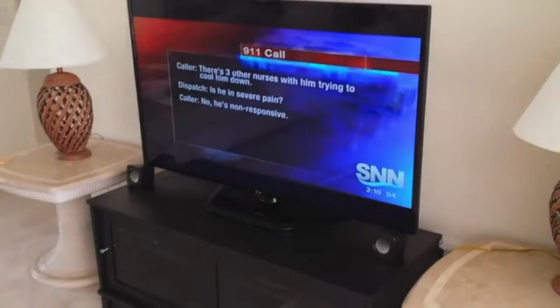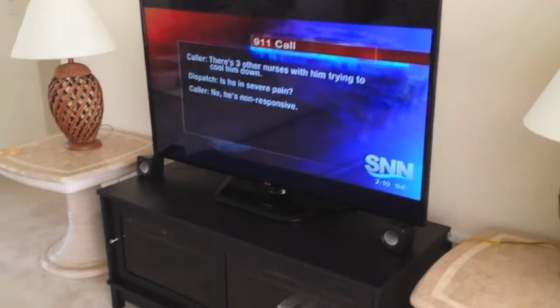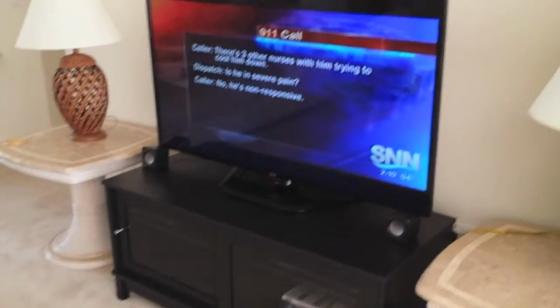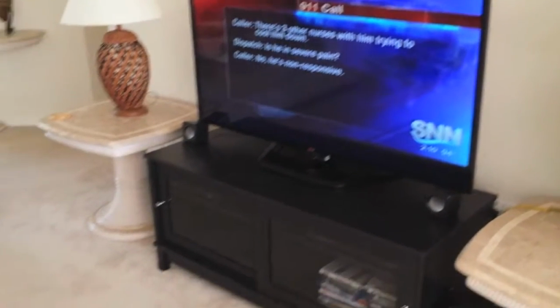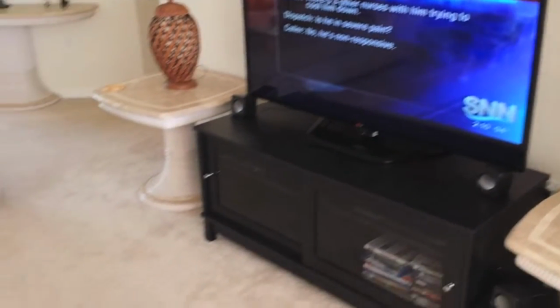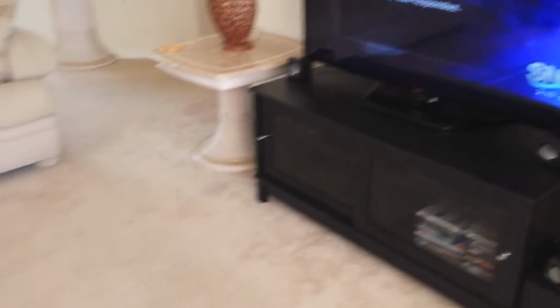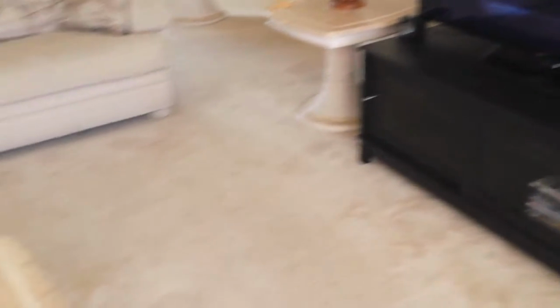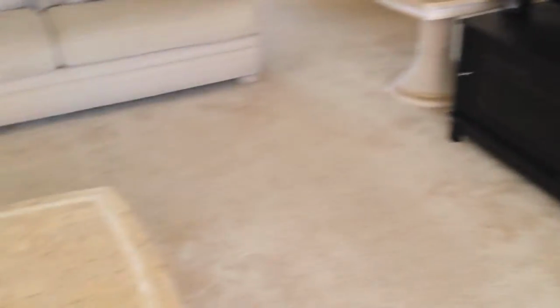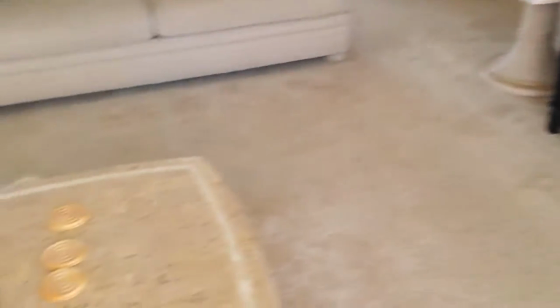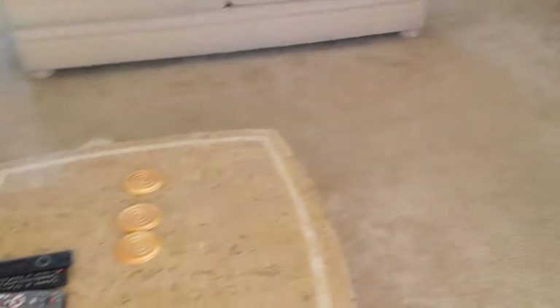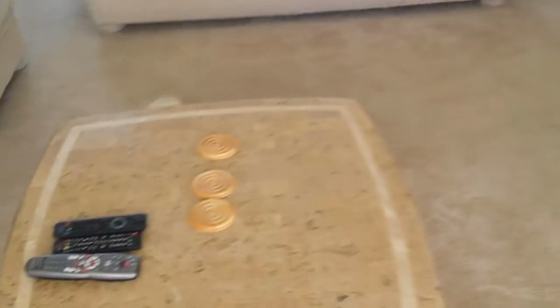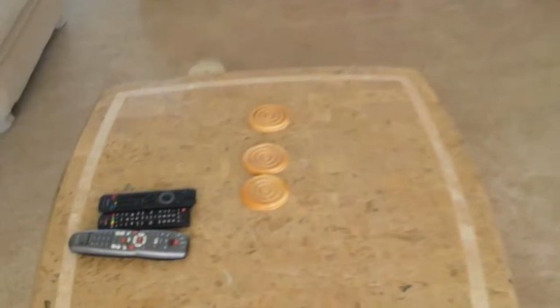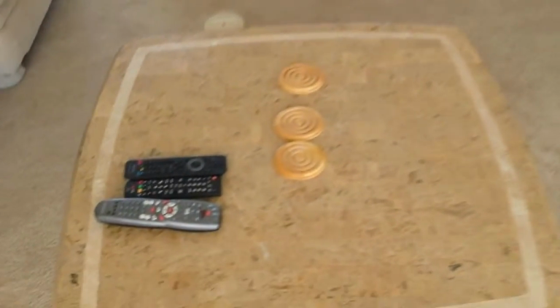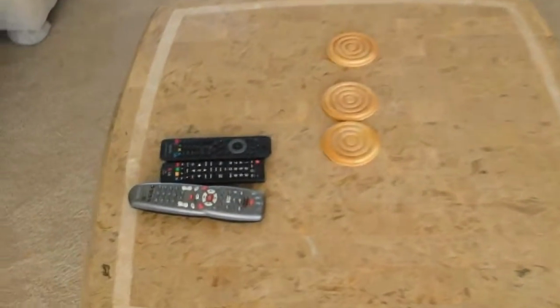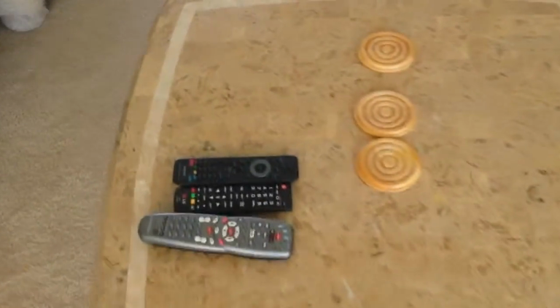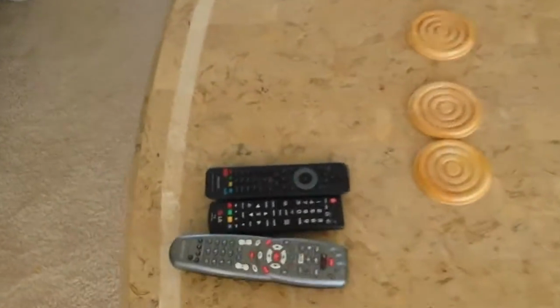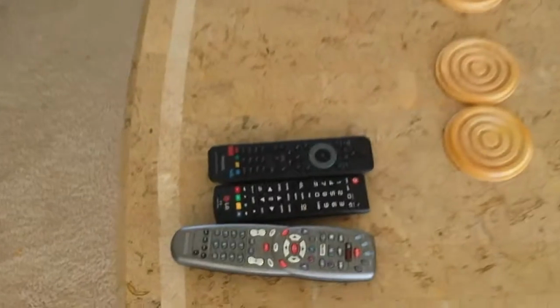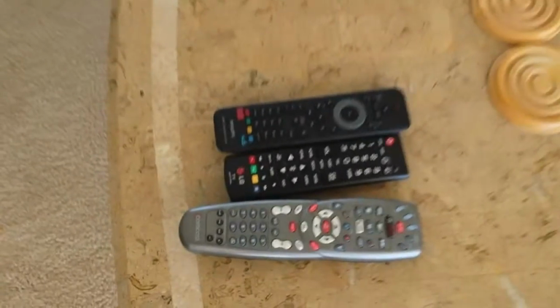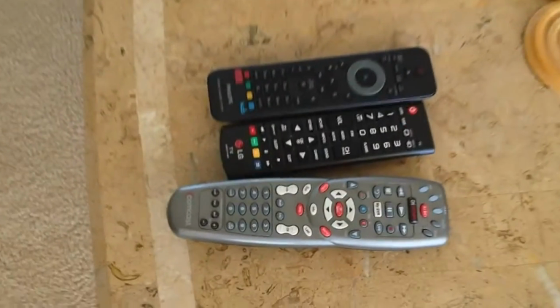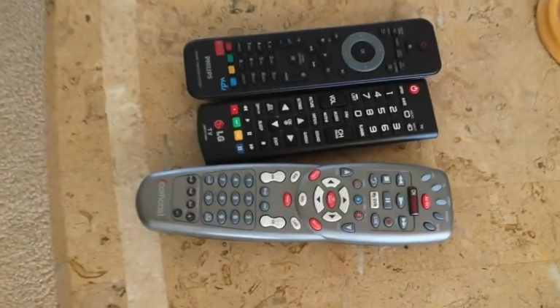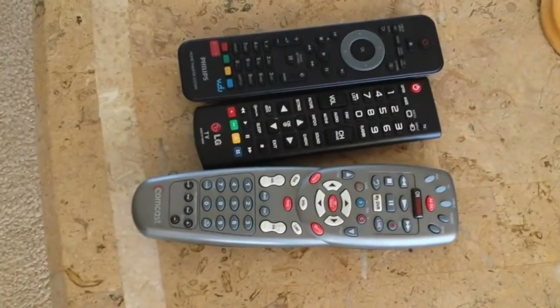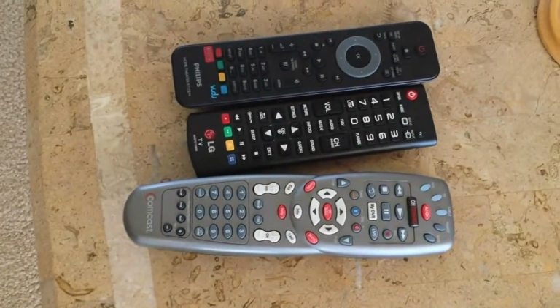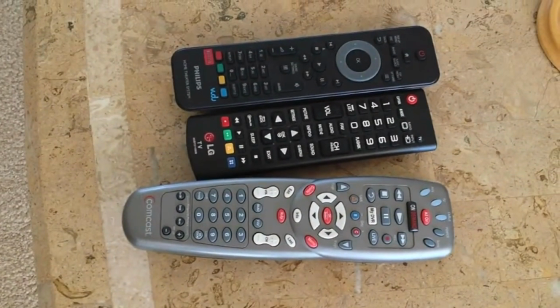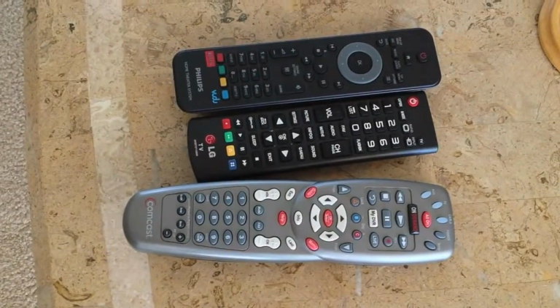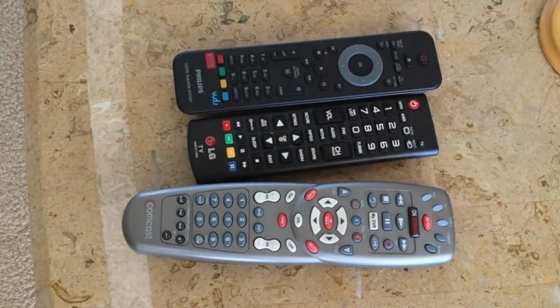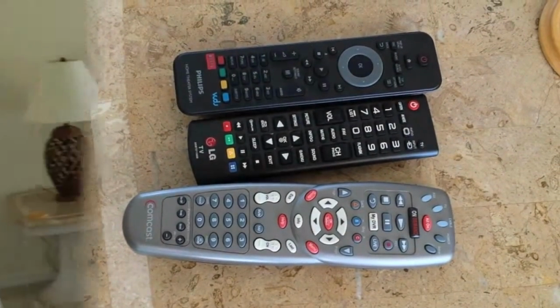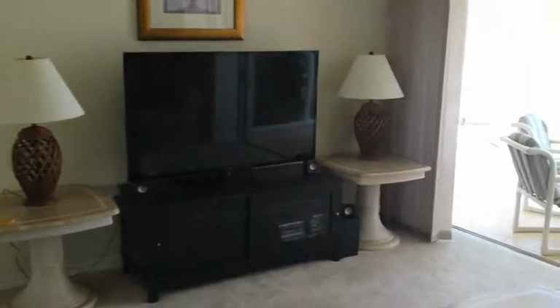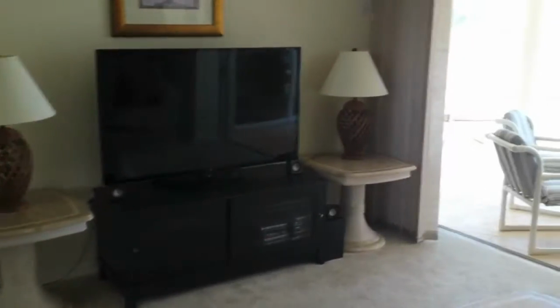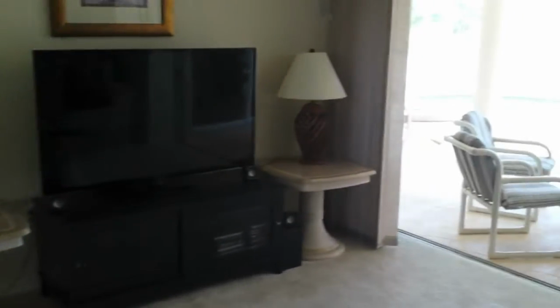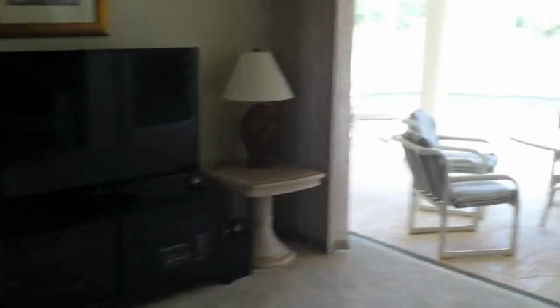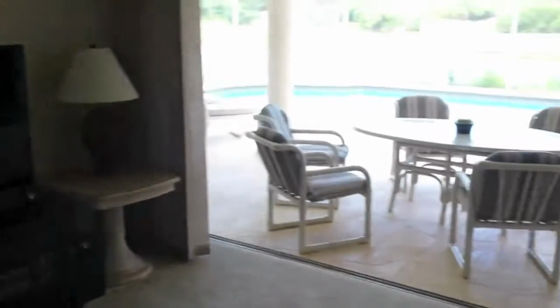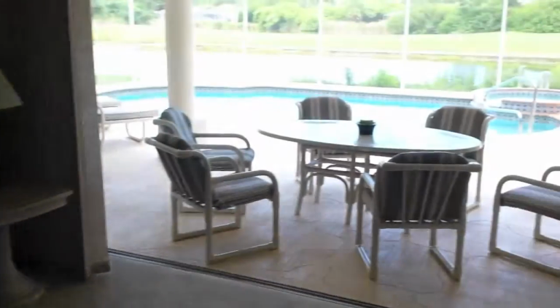The villa has a 55-inch TV in the lounge area with Blu-ray, cable service and home cinema sound. Have a look in the manual so you understand how the buttons operate.